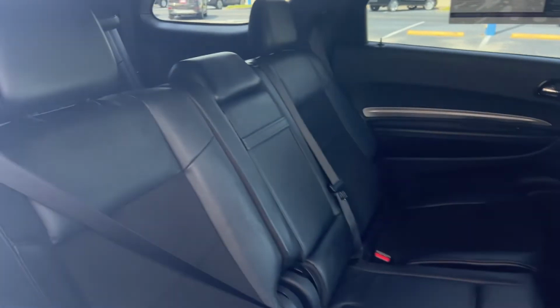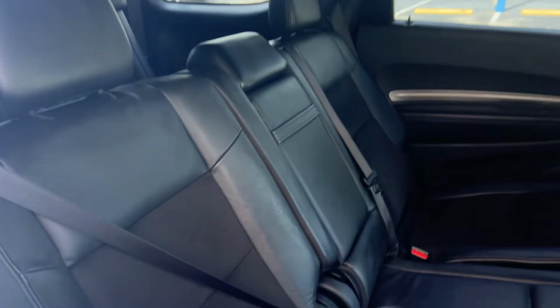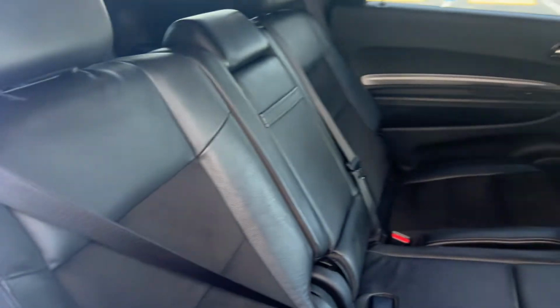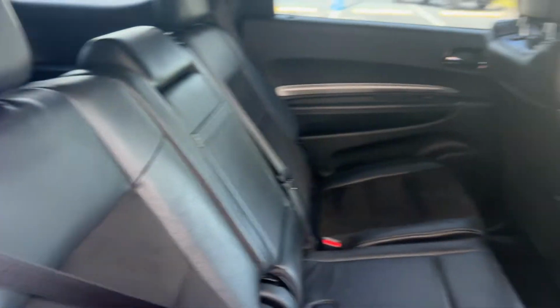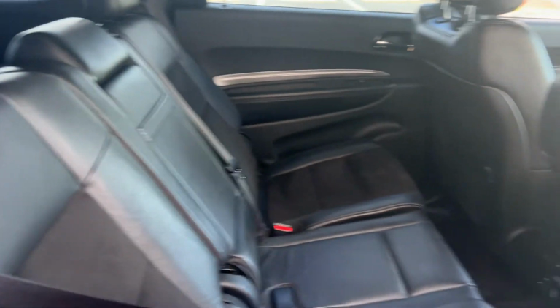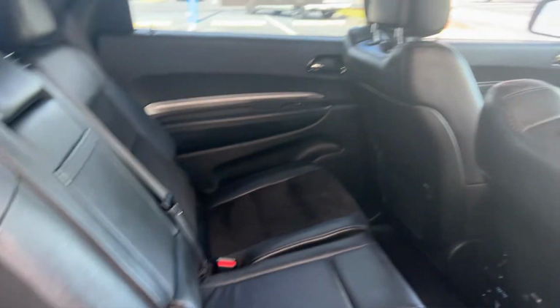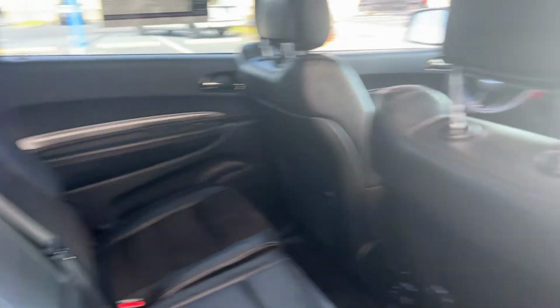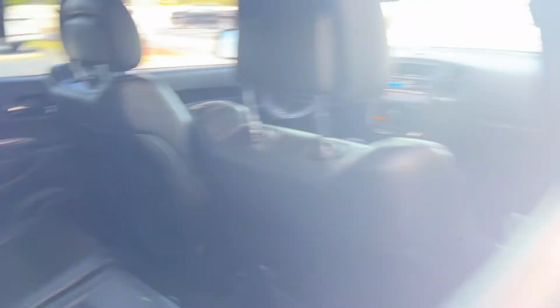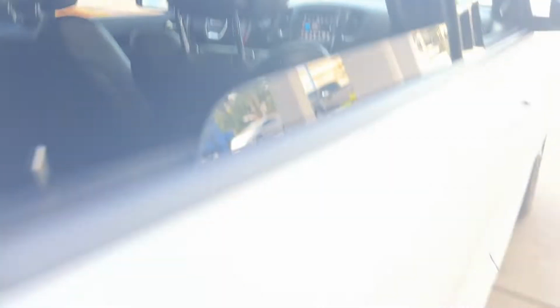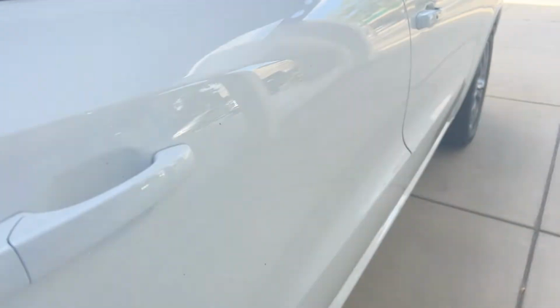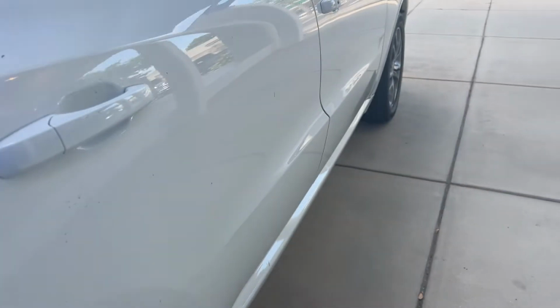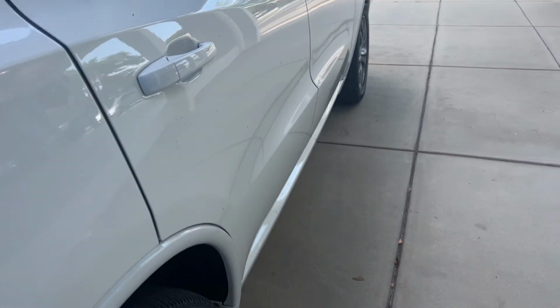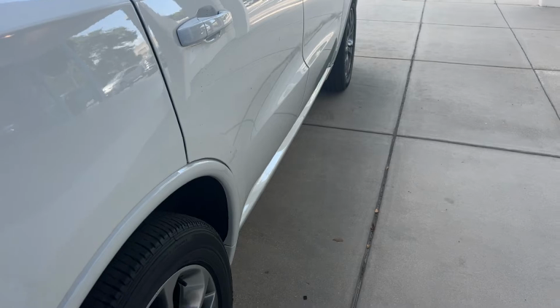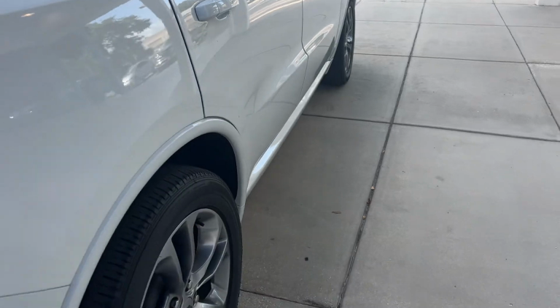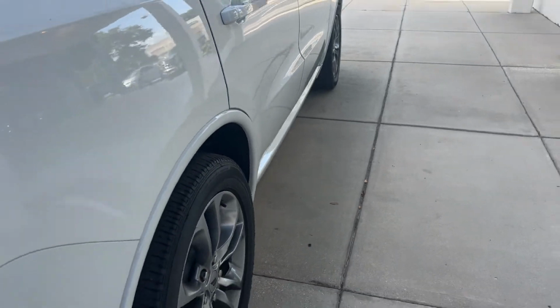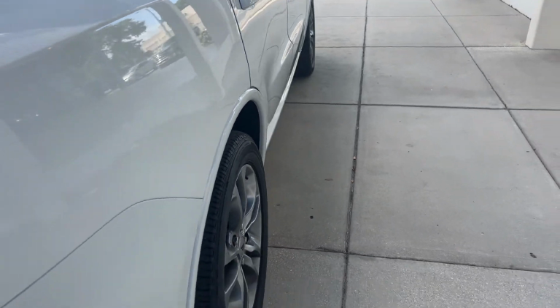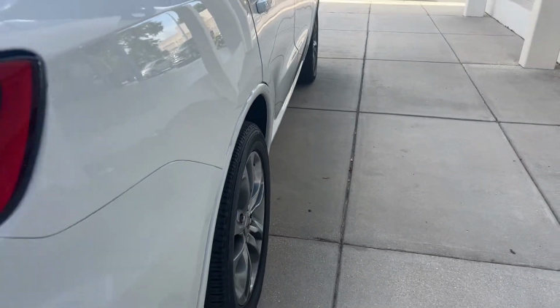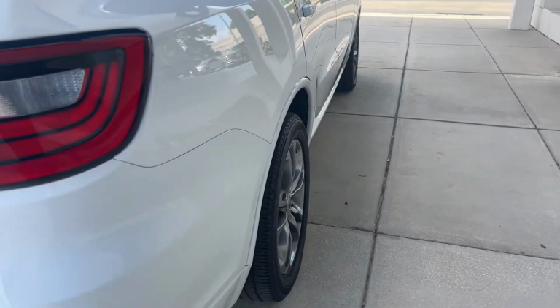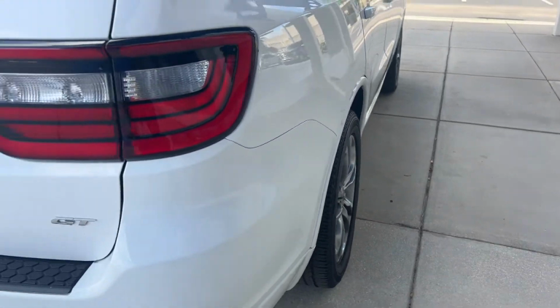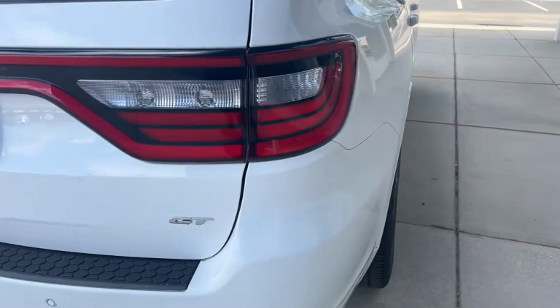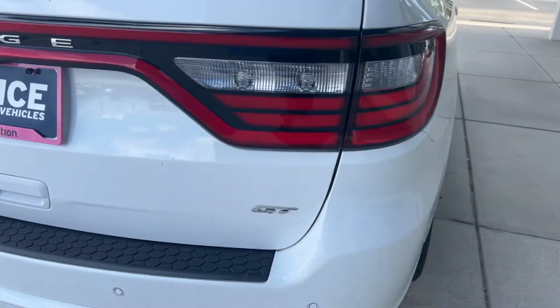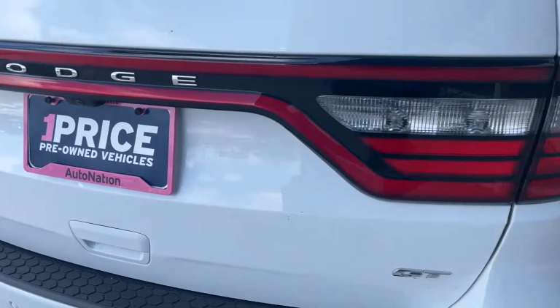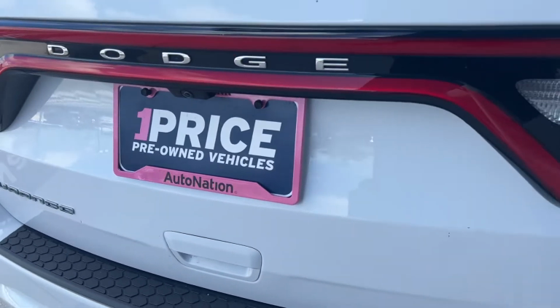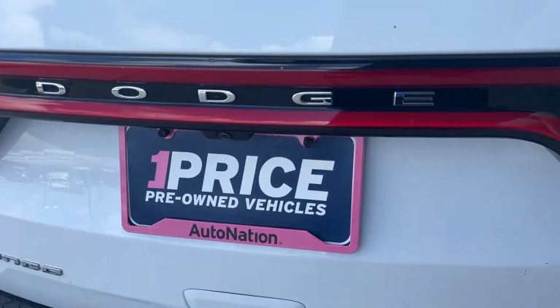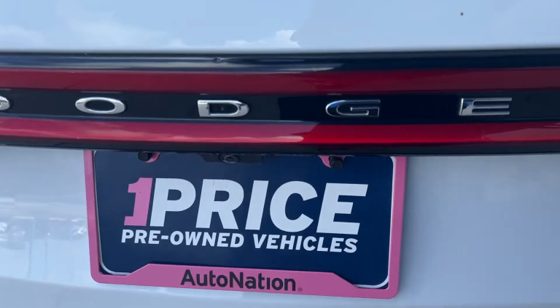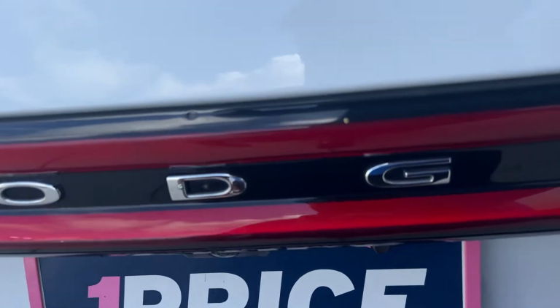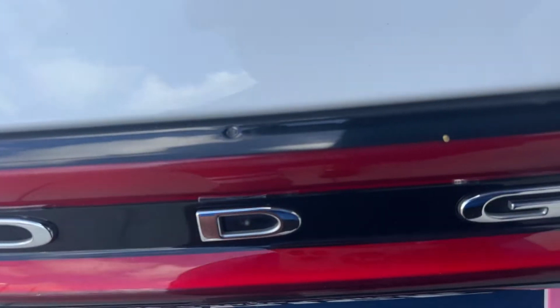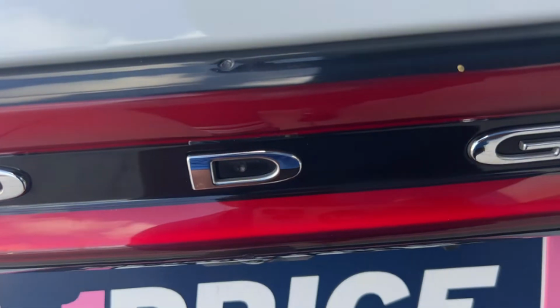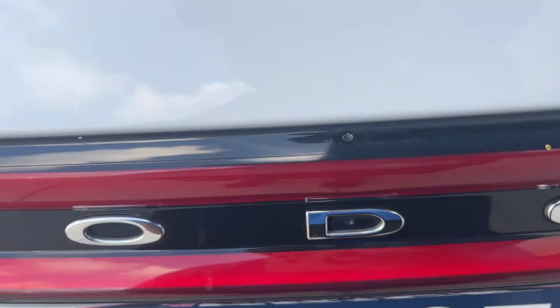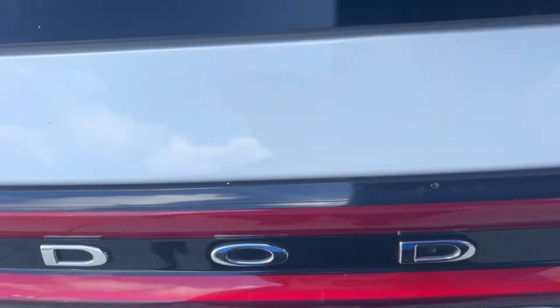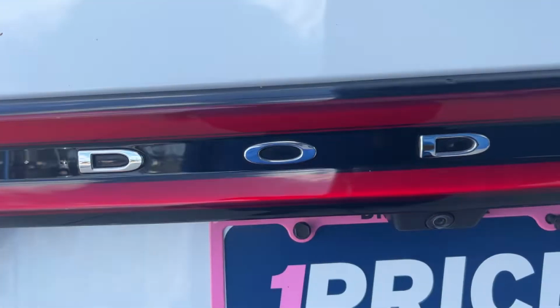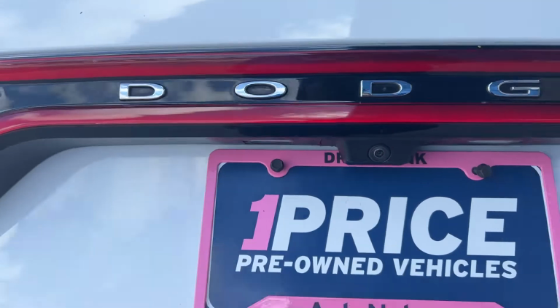There's a look at the second row seats, aluminum wheels, backup sensors, backup camera, and power tailgate.